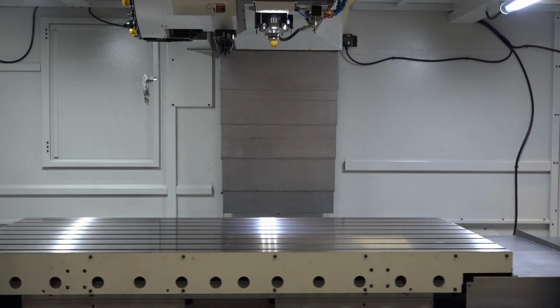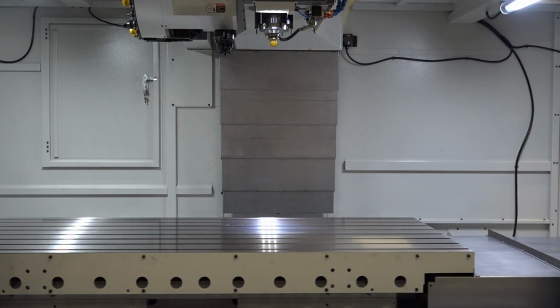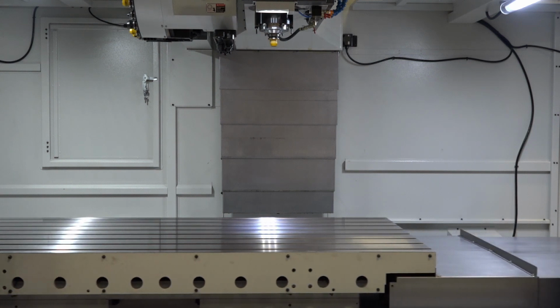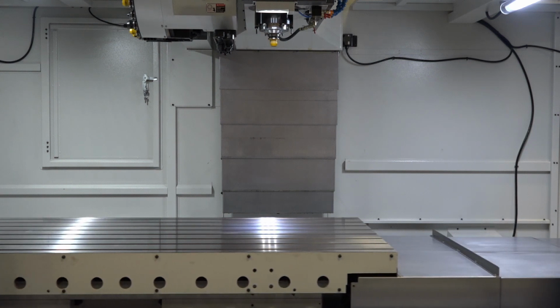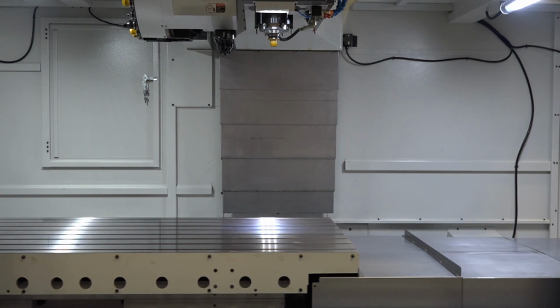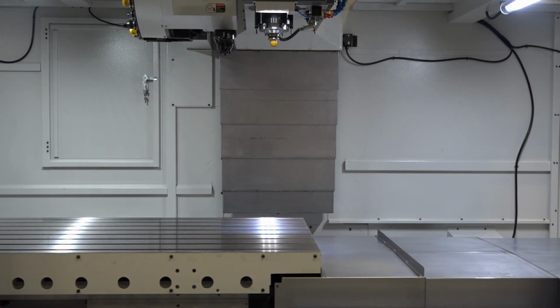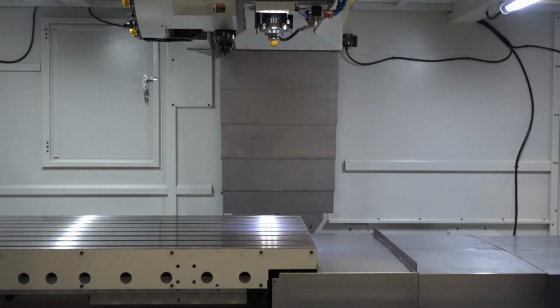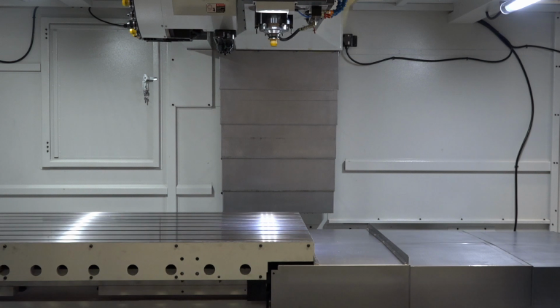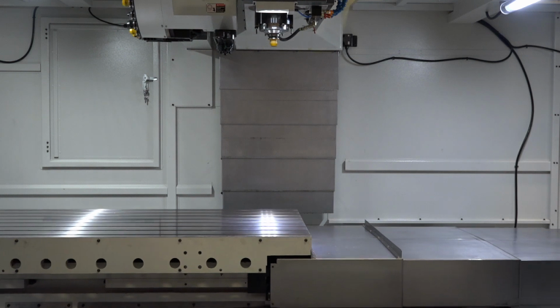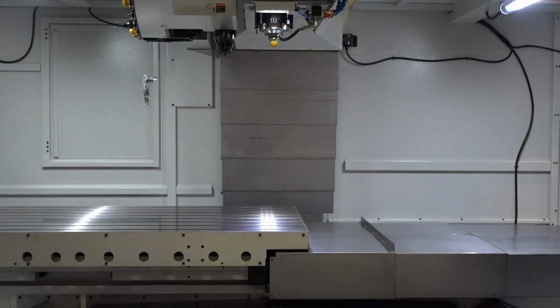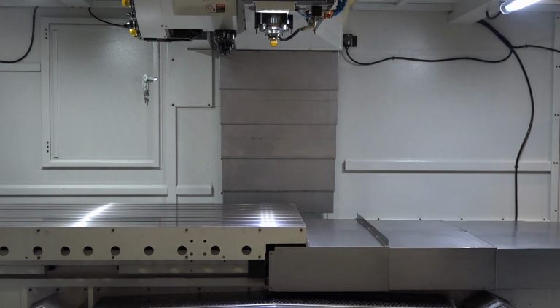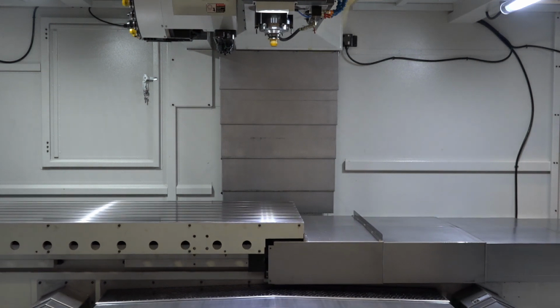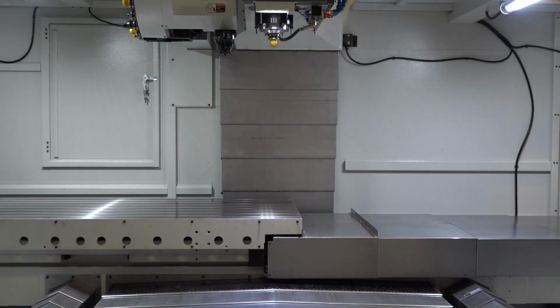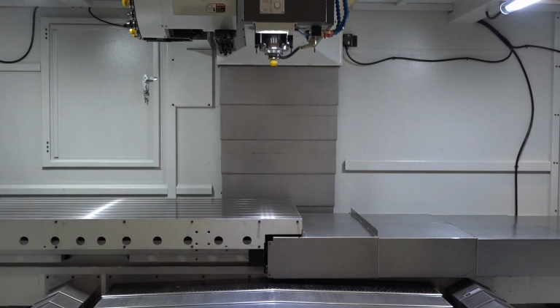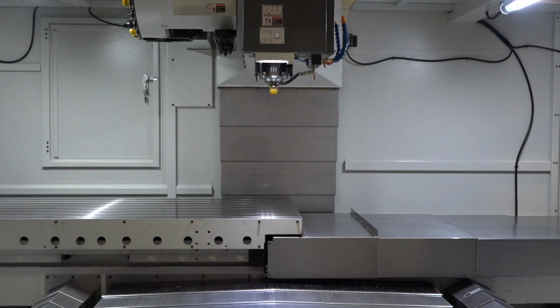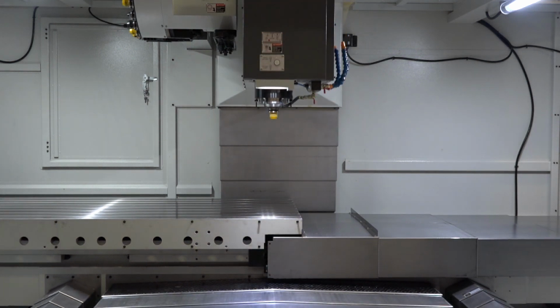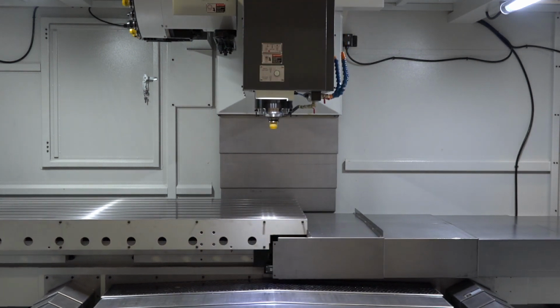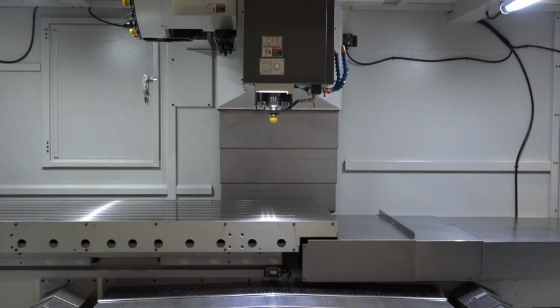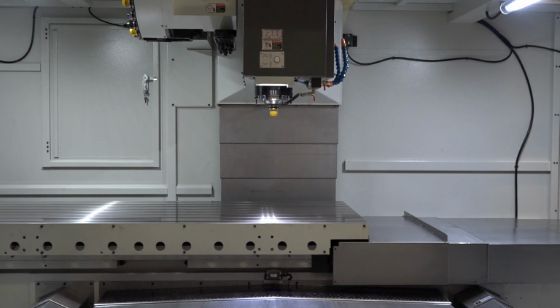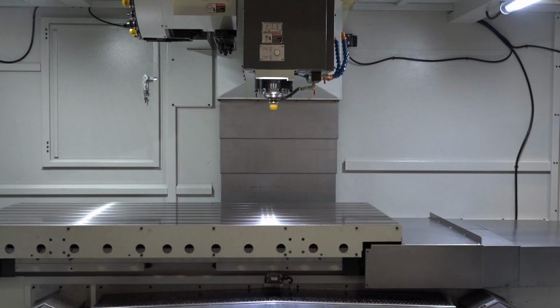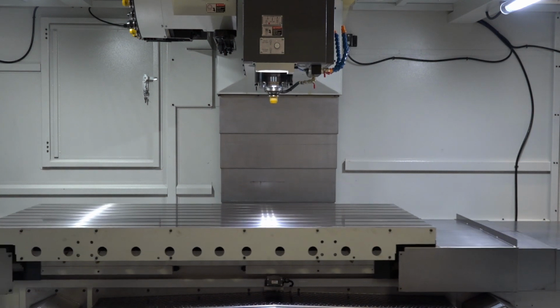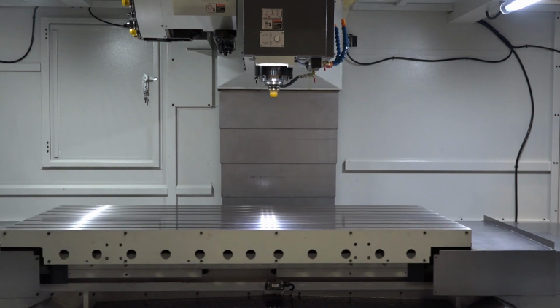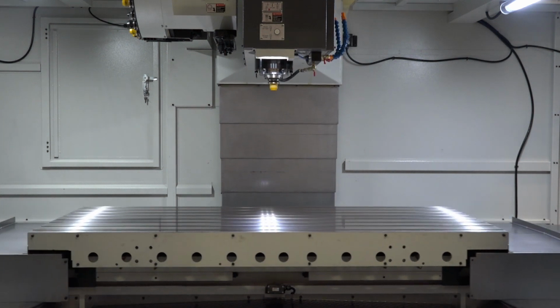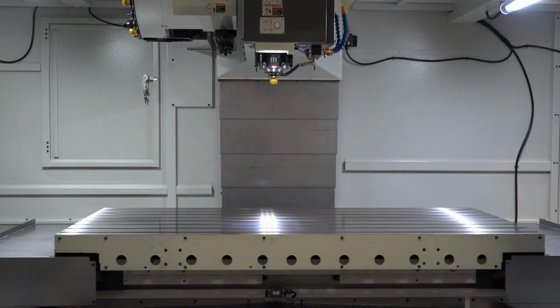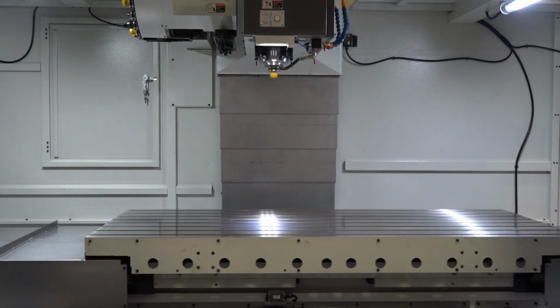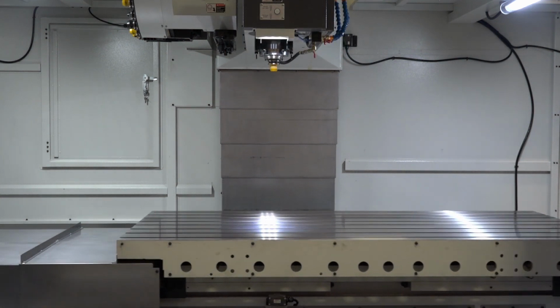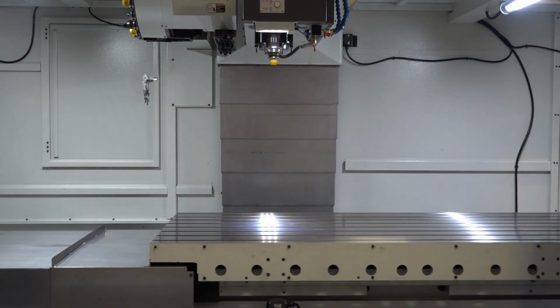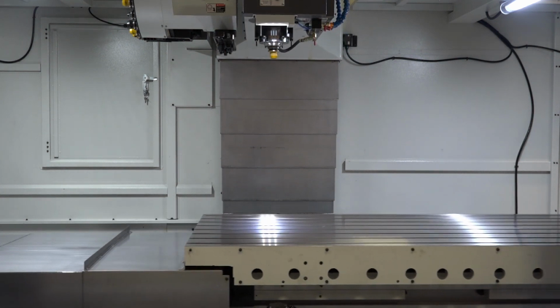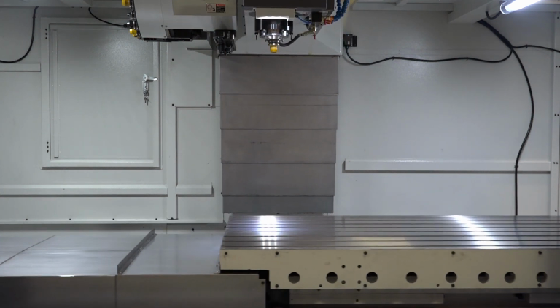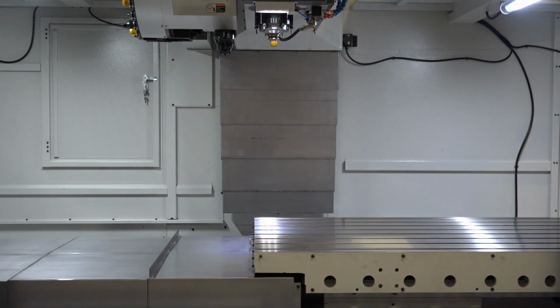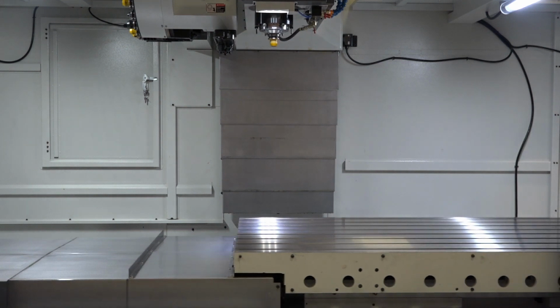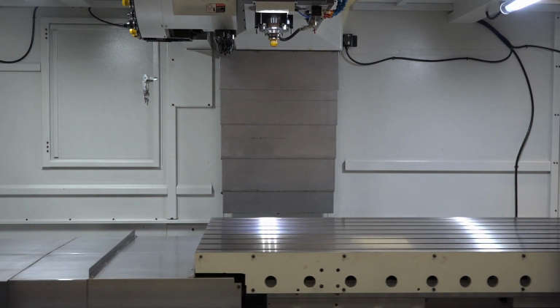As more and more companies want to leave their tooling in the machine to utilise their time better with less setting up, one of the options the Super Heavyweights offer with the BT40 spindle taper is to increase the tools on the carousel to 40.